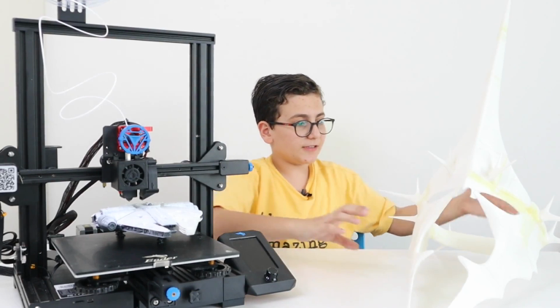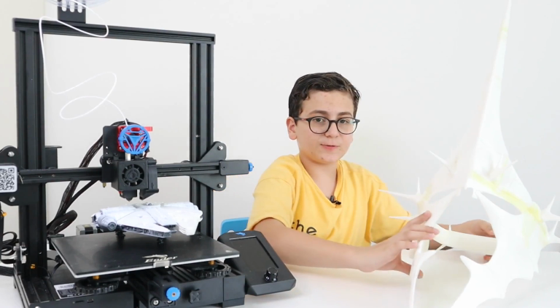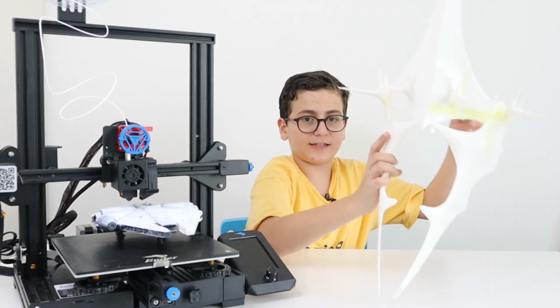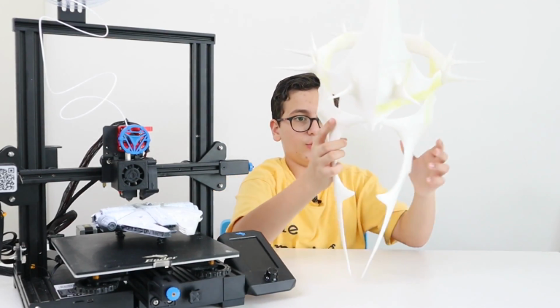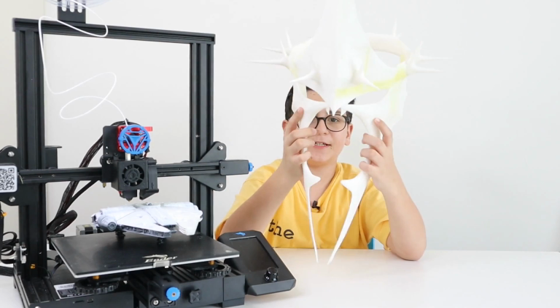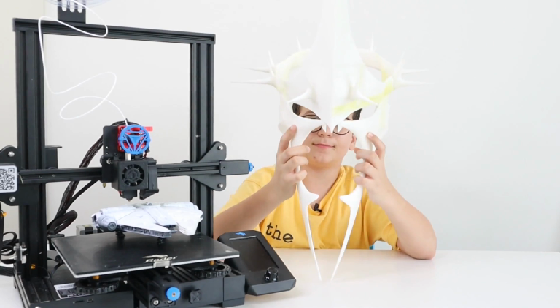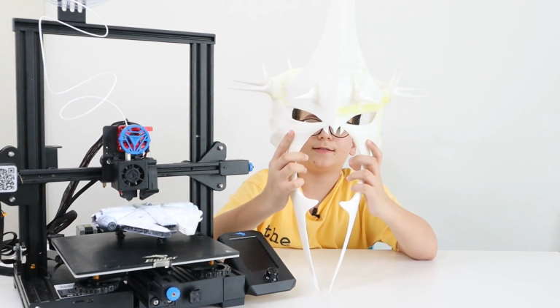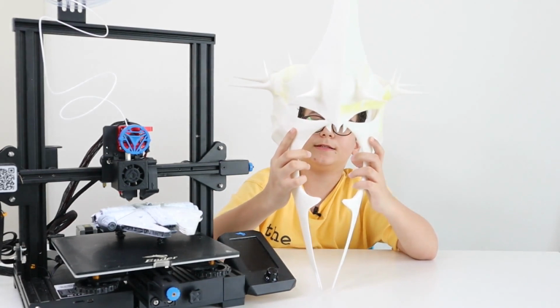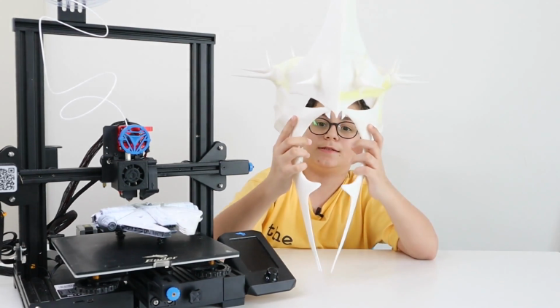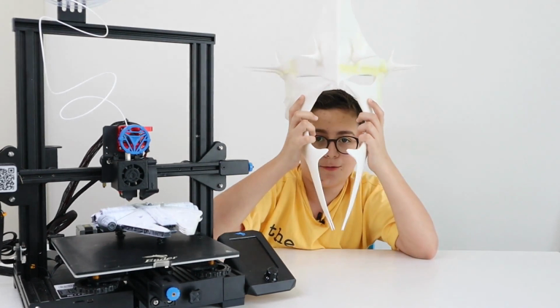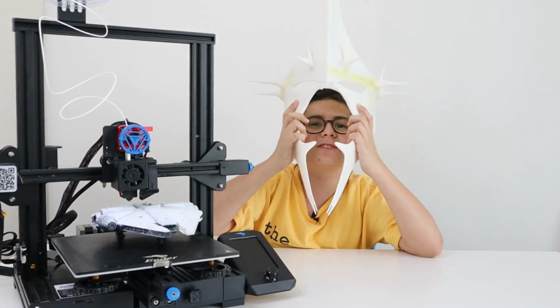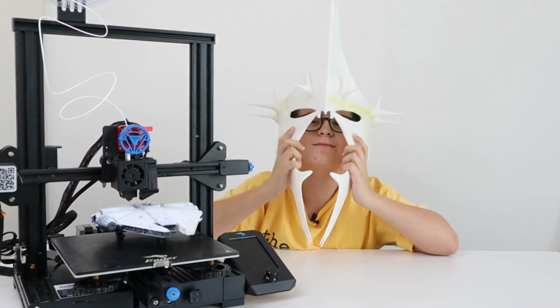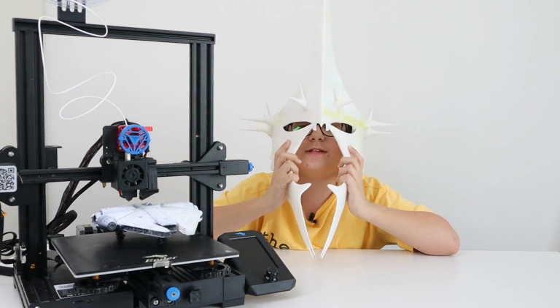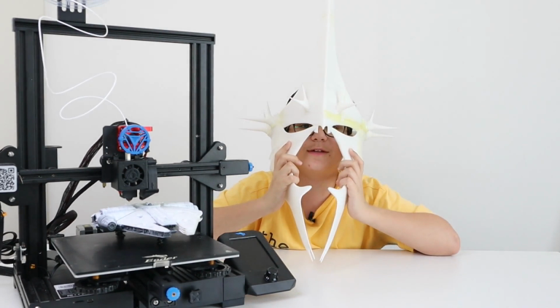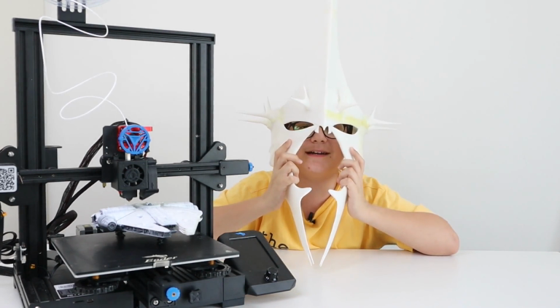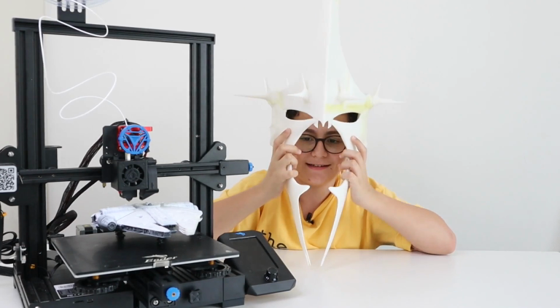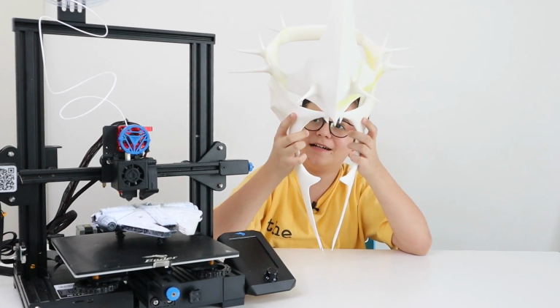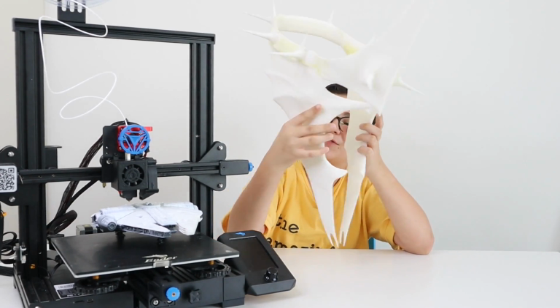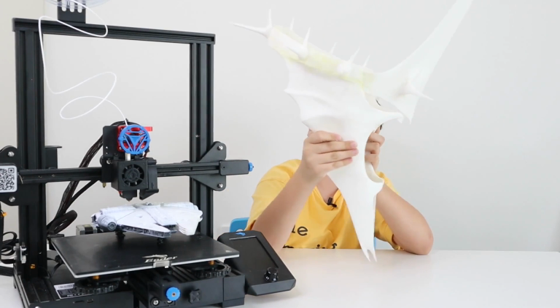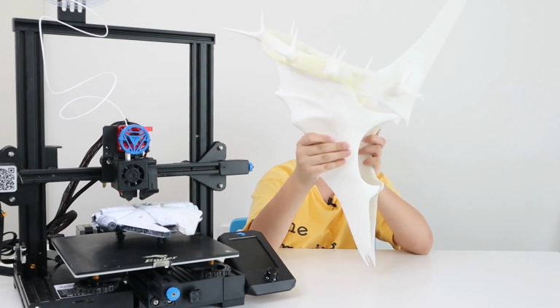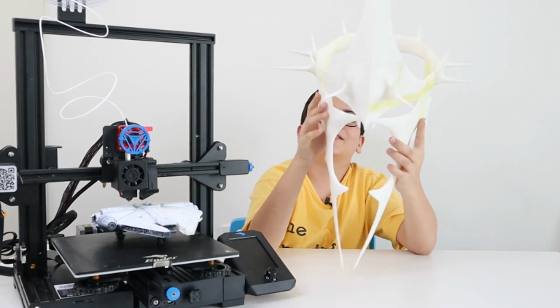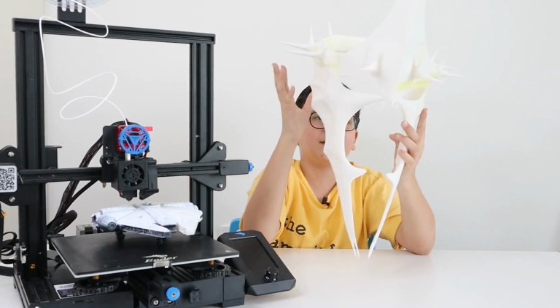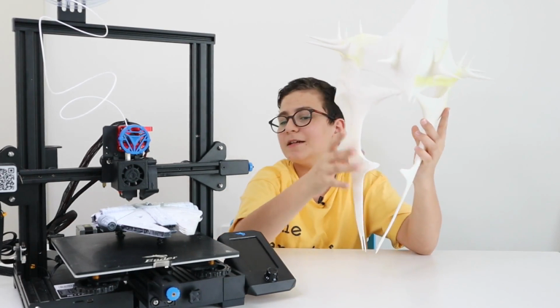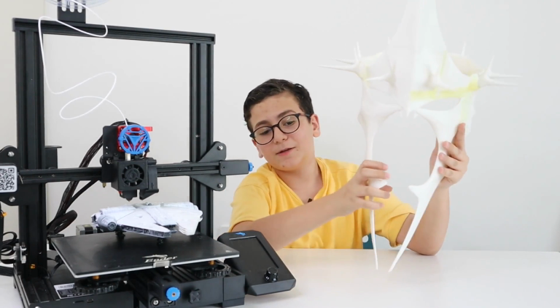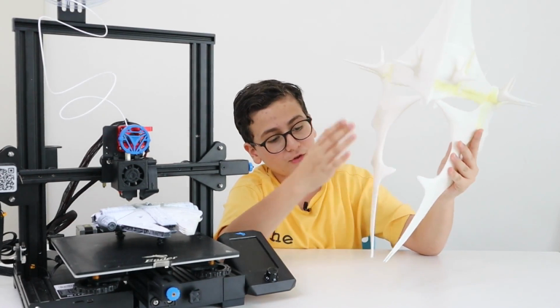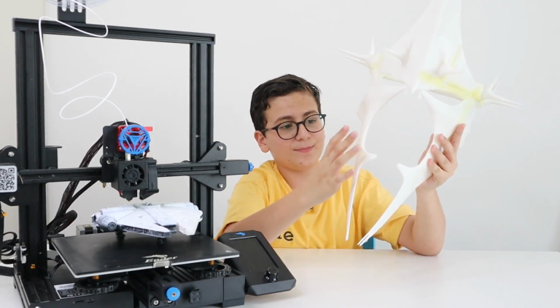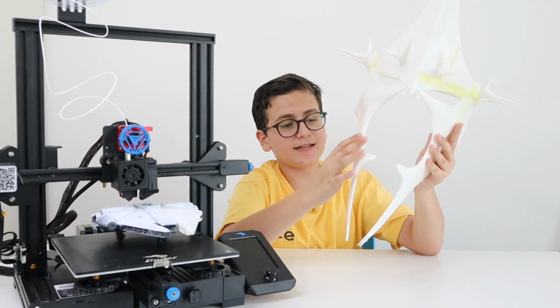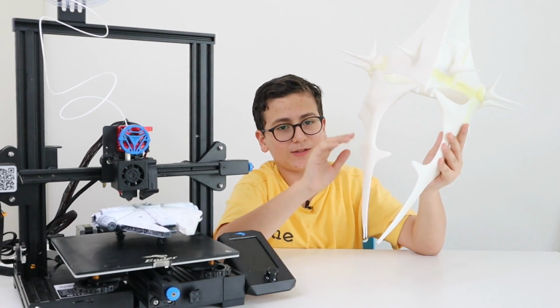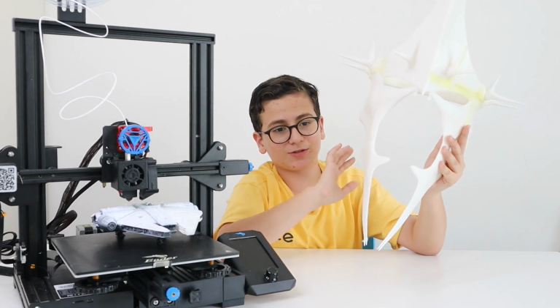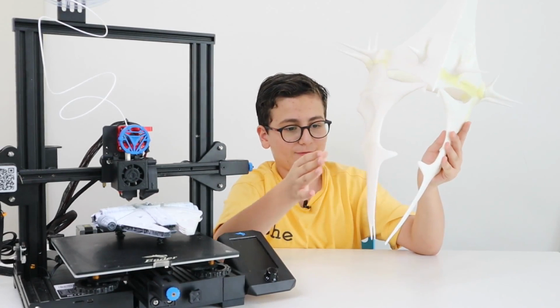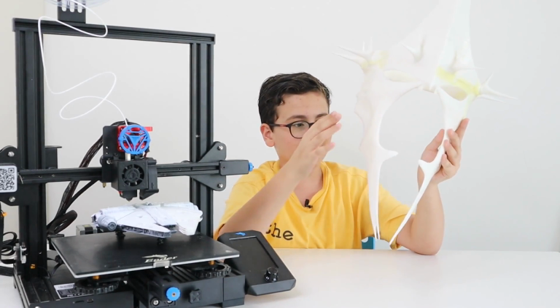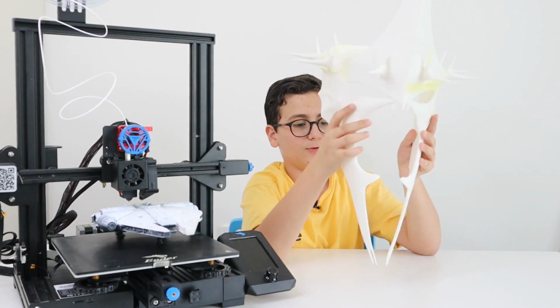Here is the finished product — the Witch King's Mask. It is a one-to-one scale, it's bigger than my head, it looks very accurate, and I love the spikes. The print work was amazing. All we need to do is just prepare it for paint and boom — the Witch King!